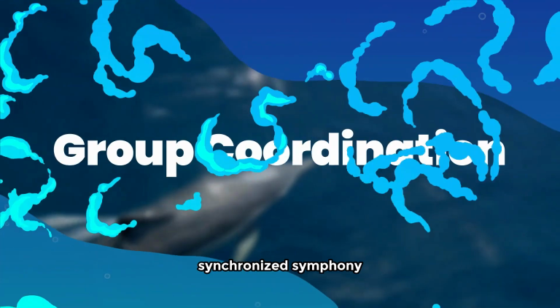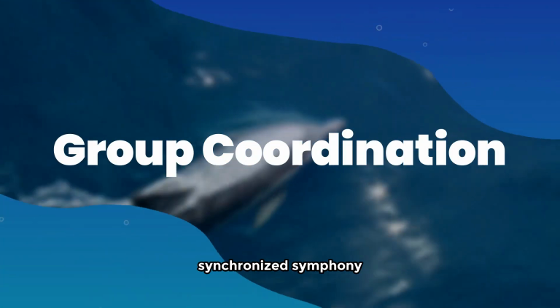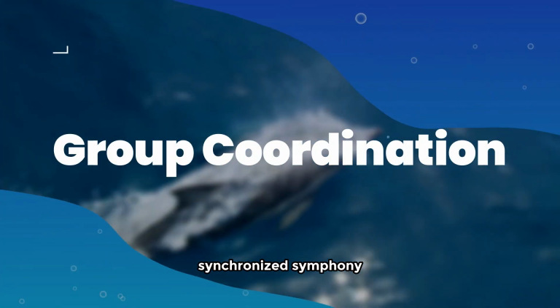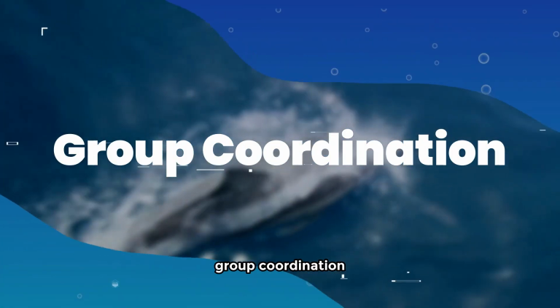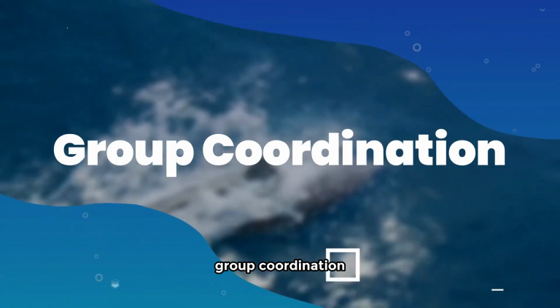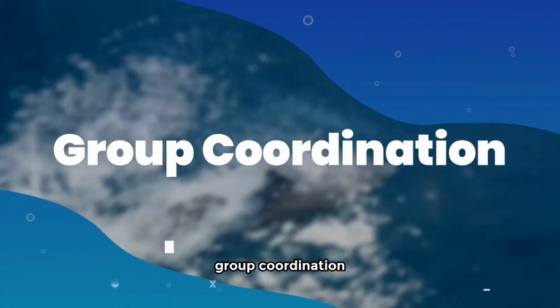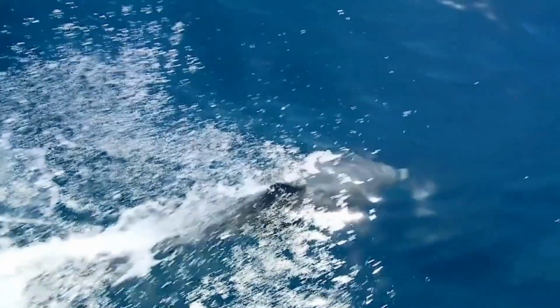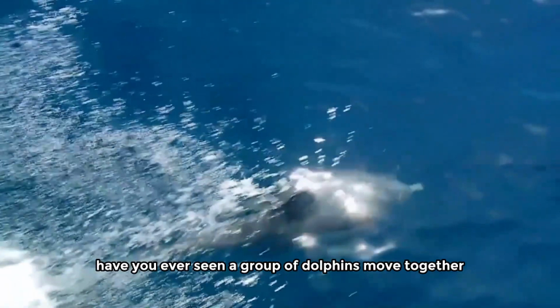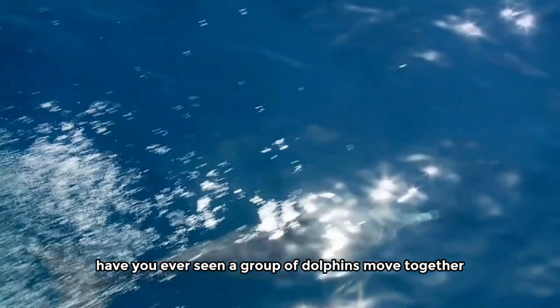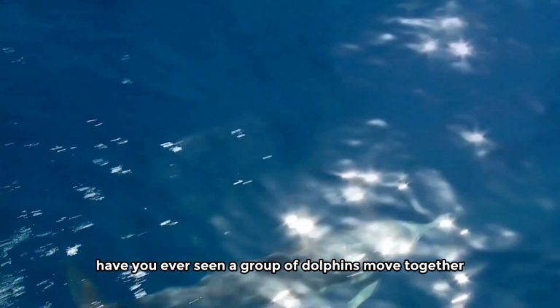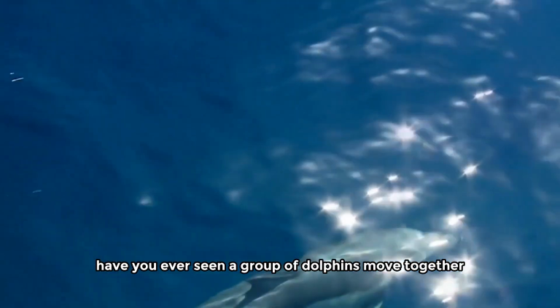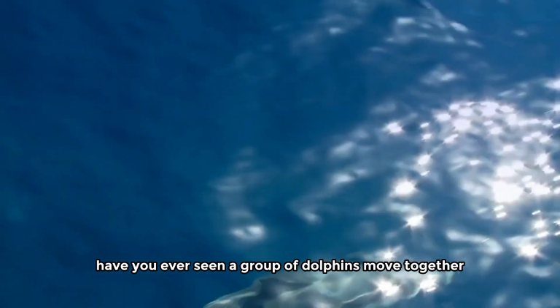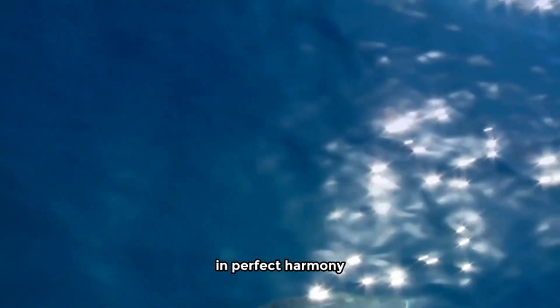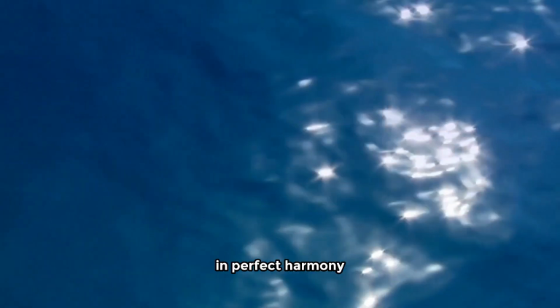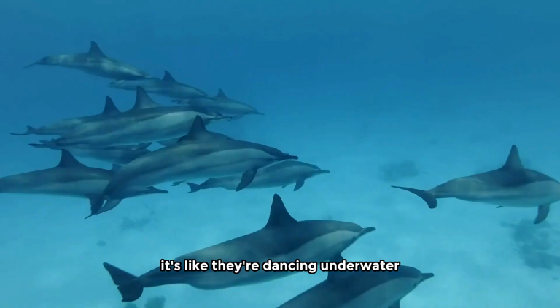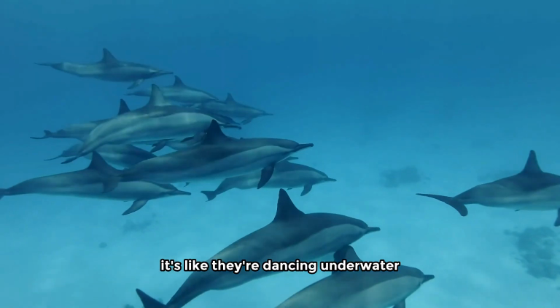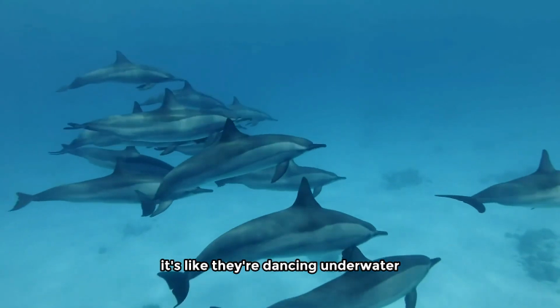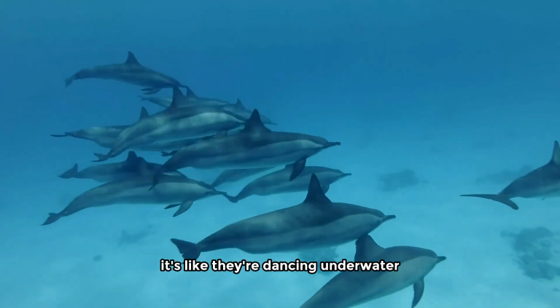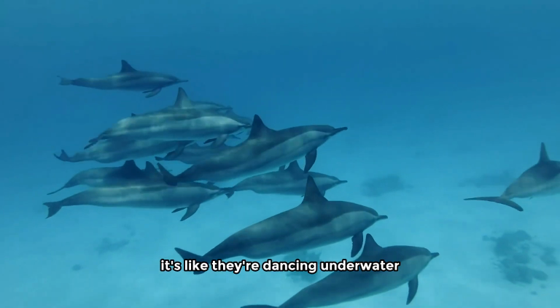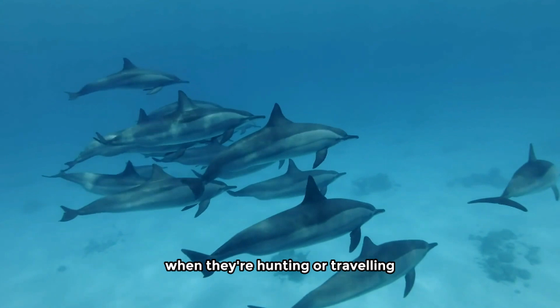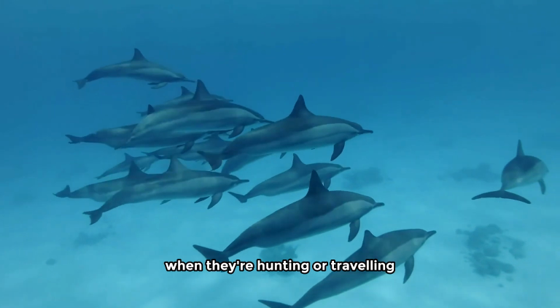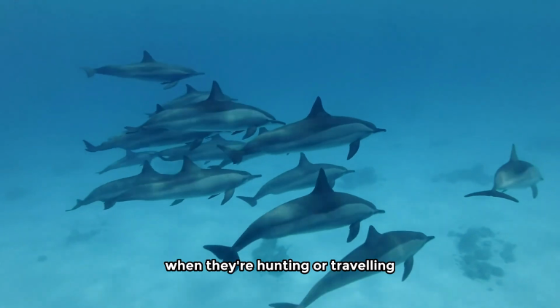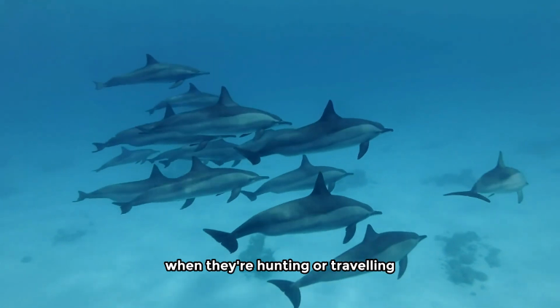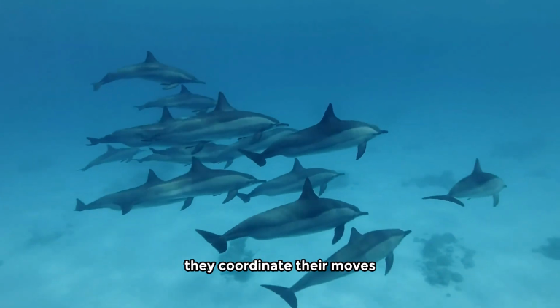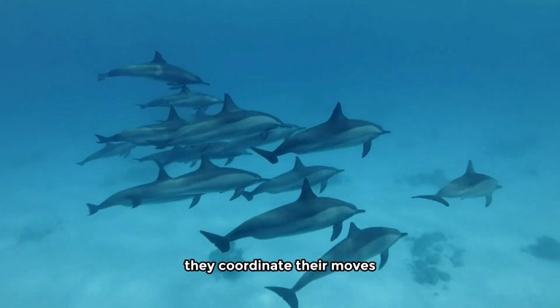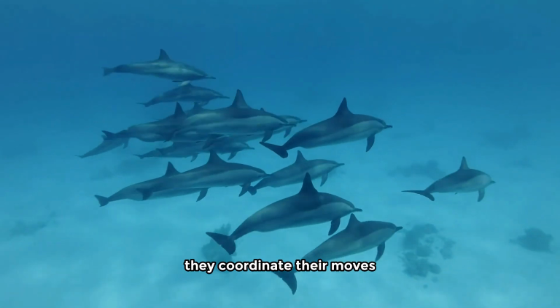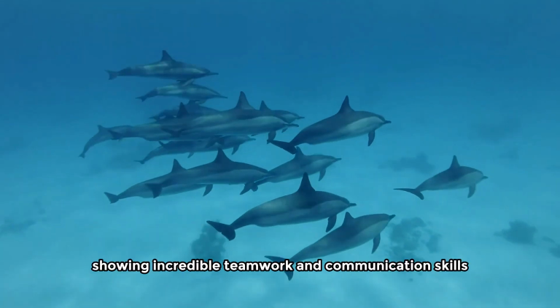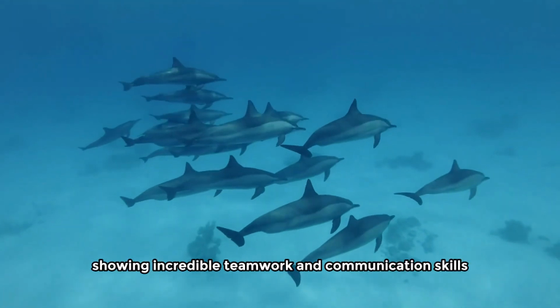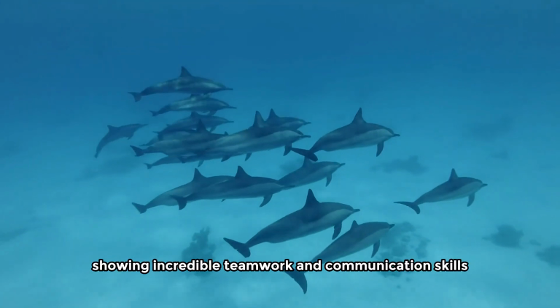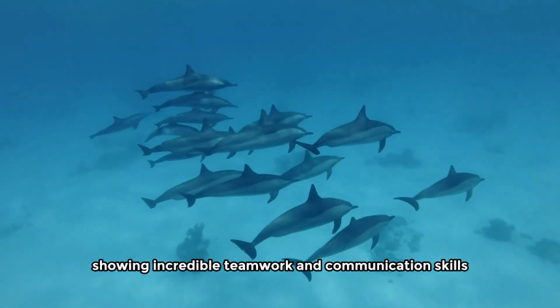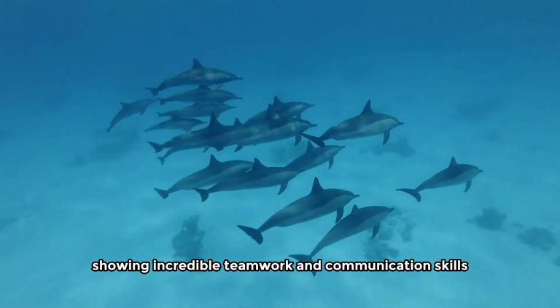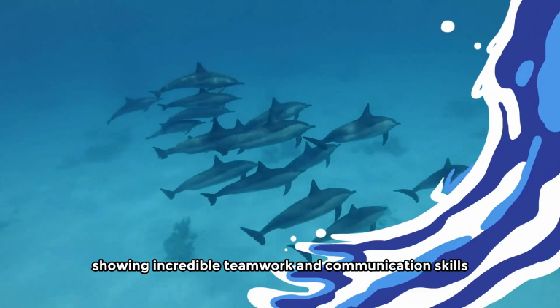Synchronized symphony and group coordination. Have you ever seen a group of dolphins move together in perfect harmony? It's like they're dancing underwater. When they're hunting or traveling, they coordinate their moves, showing incredible teamwork and communication skills.